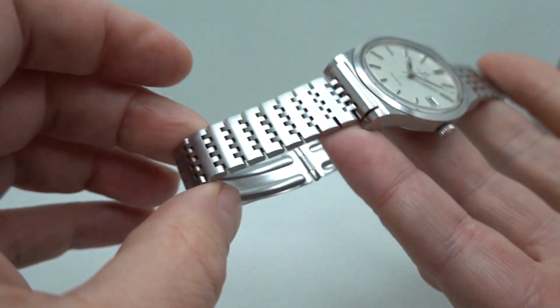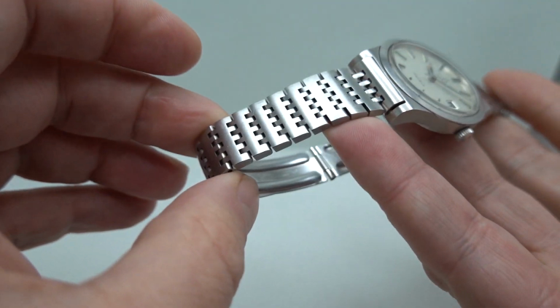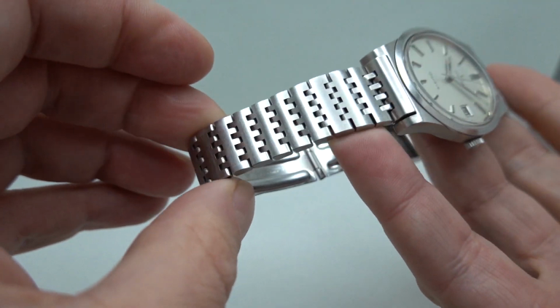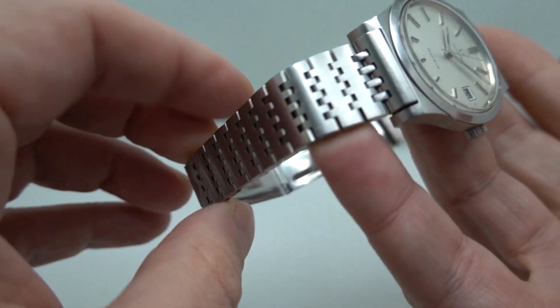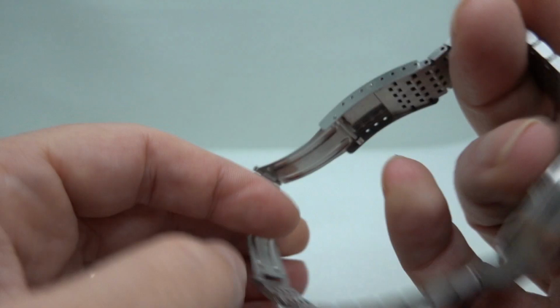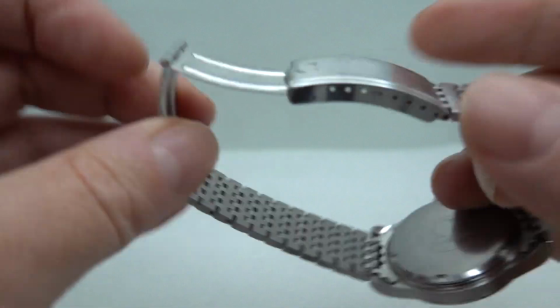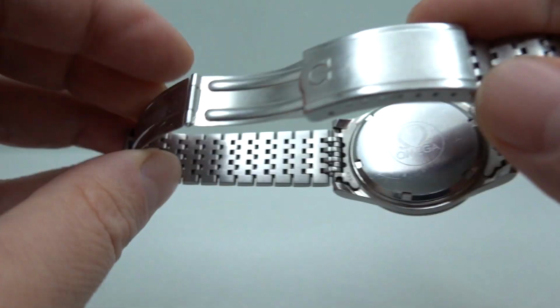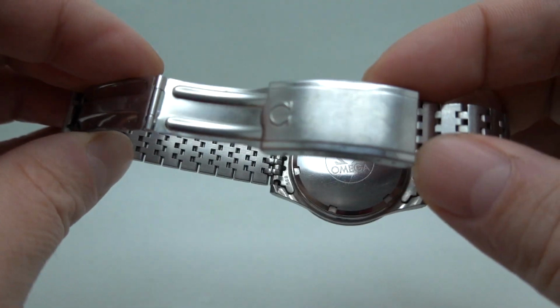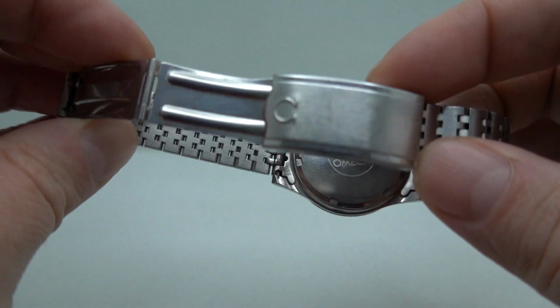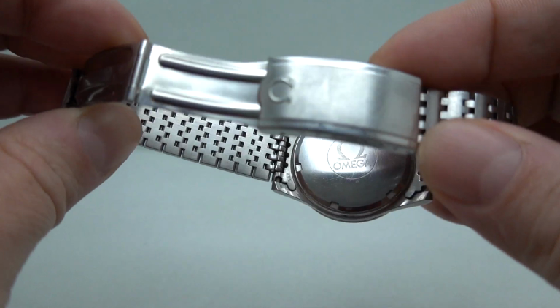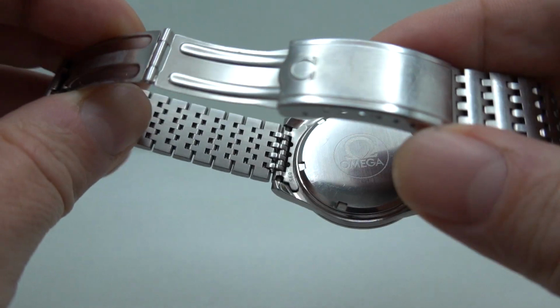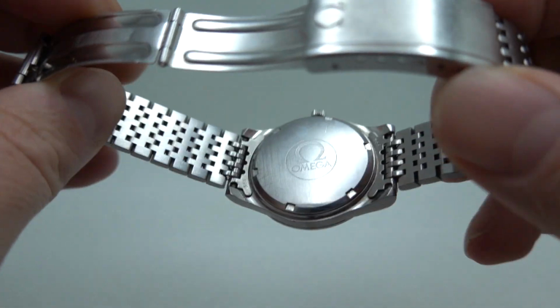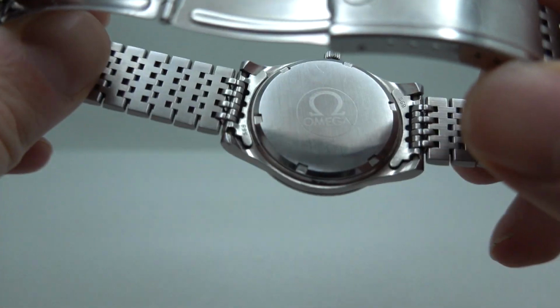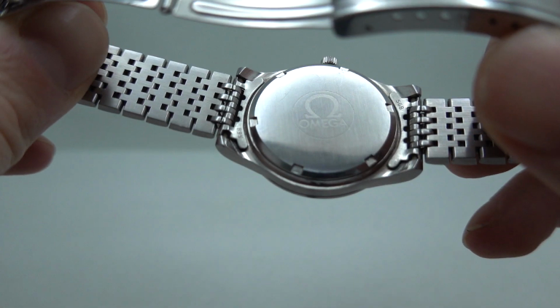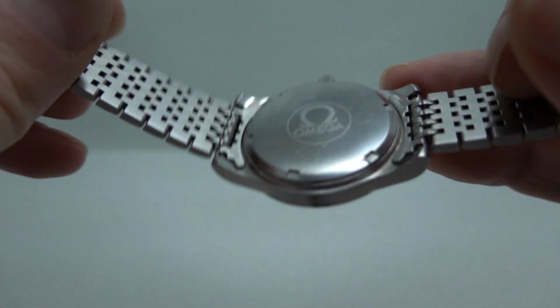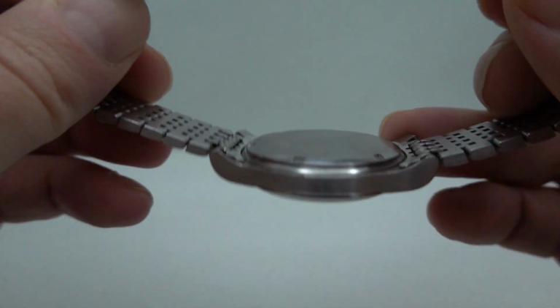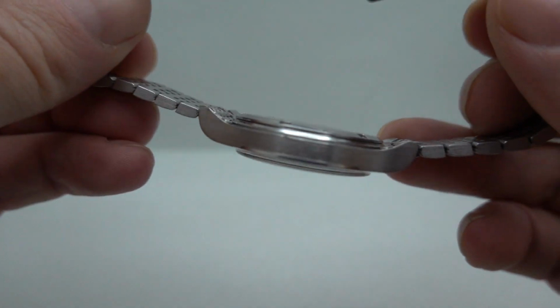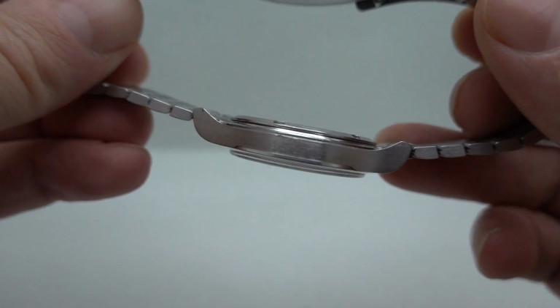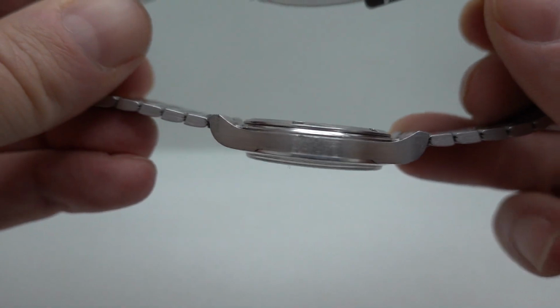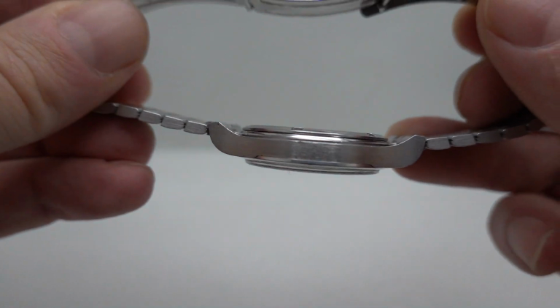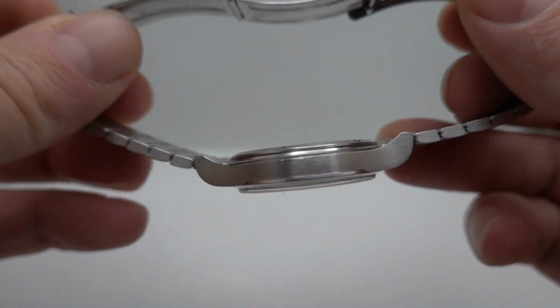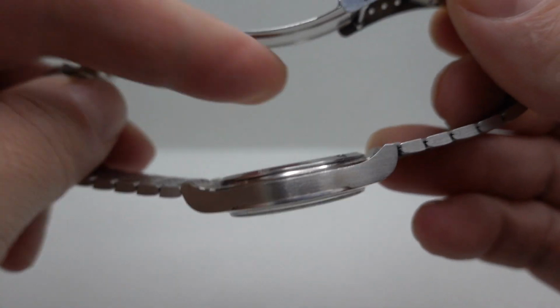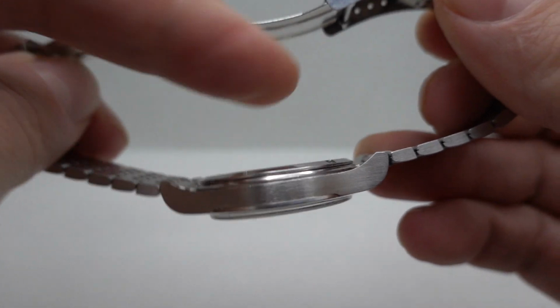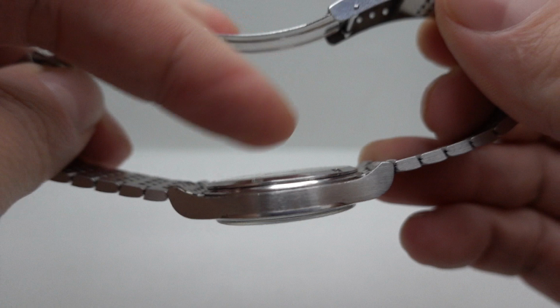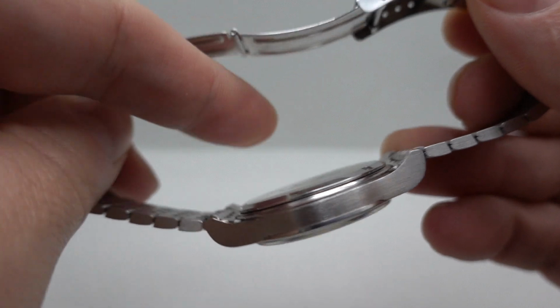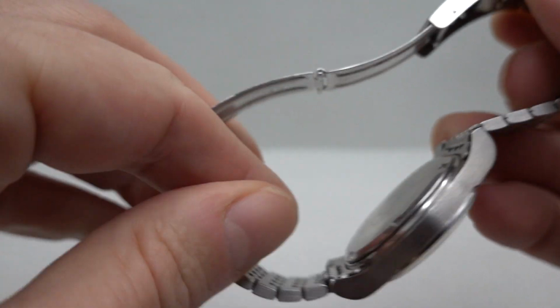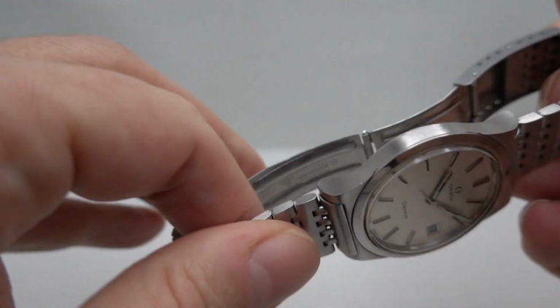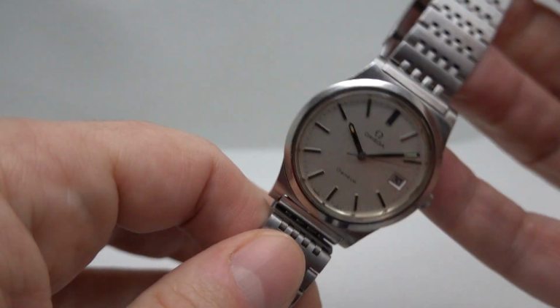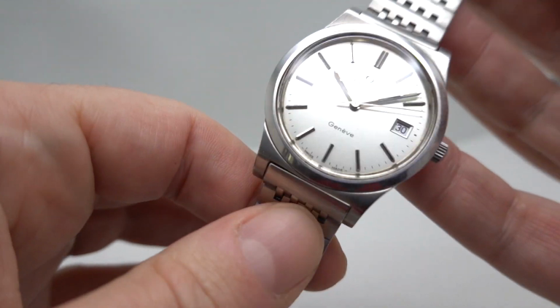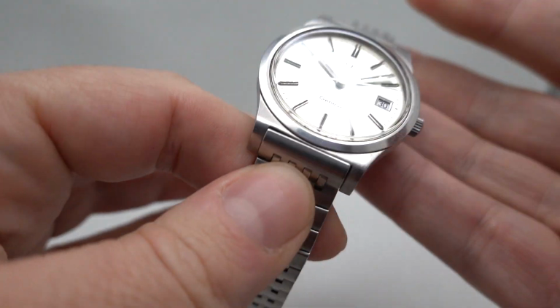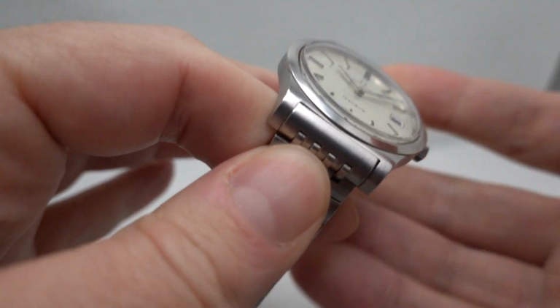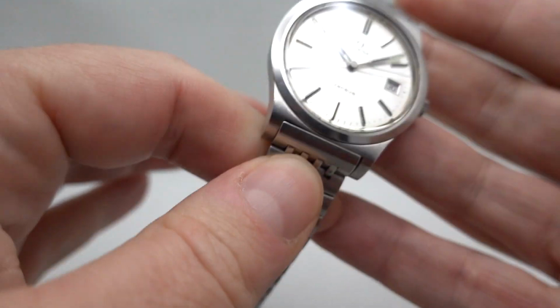It's on the original bracelet with the signed clasp, and has a slightly smaller profile than the automatic because you haven't got the extra depth of a weight flying around on the back.